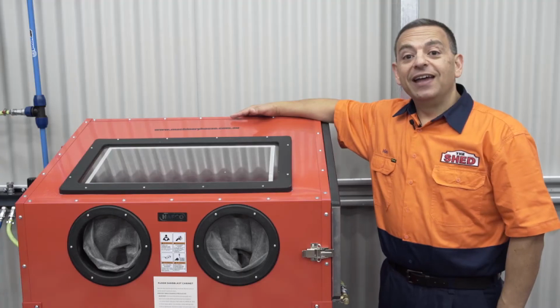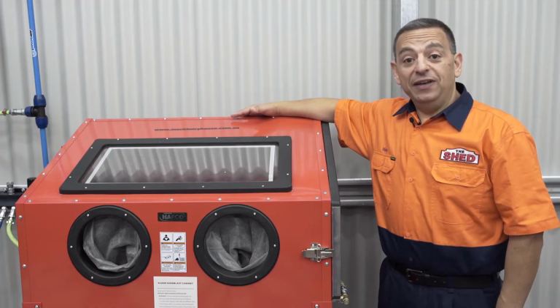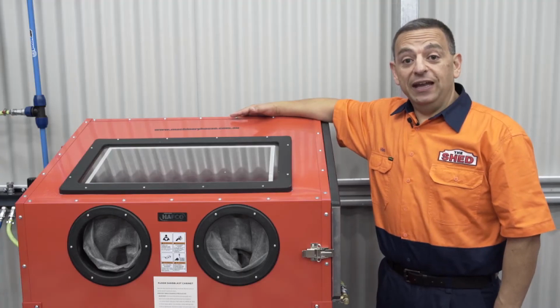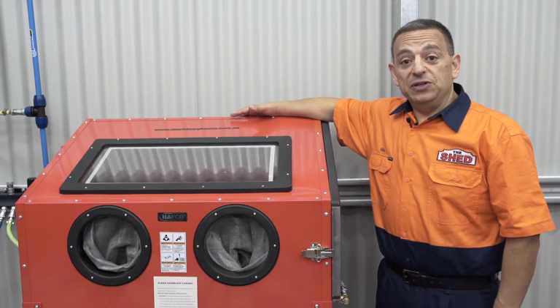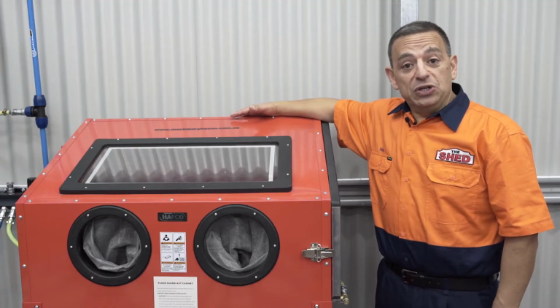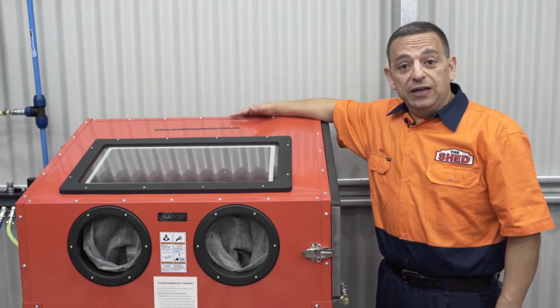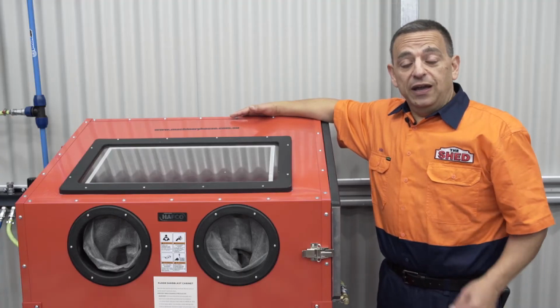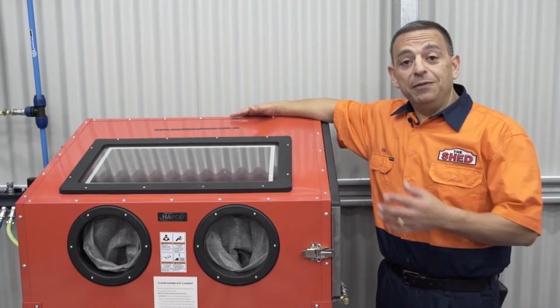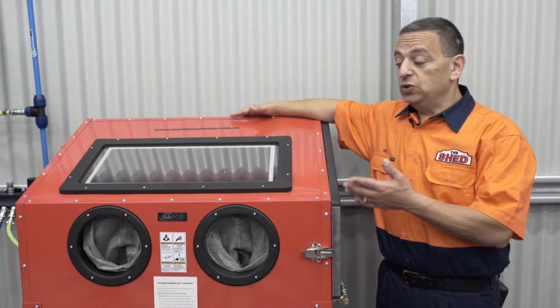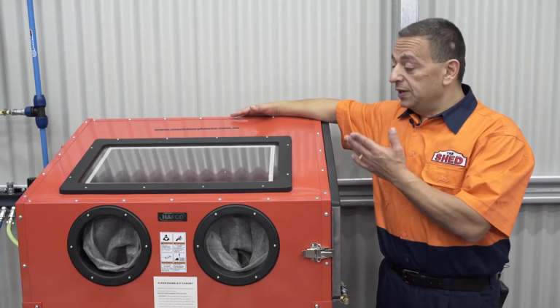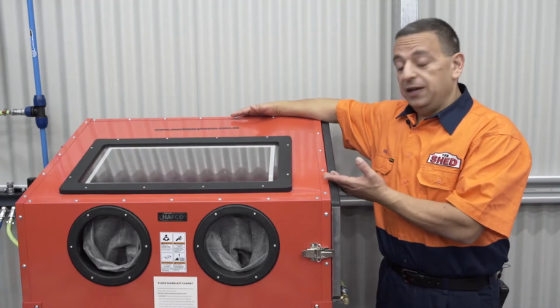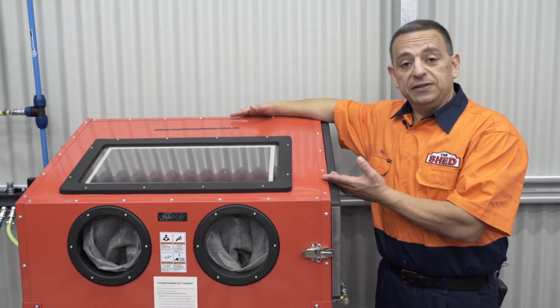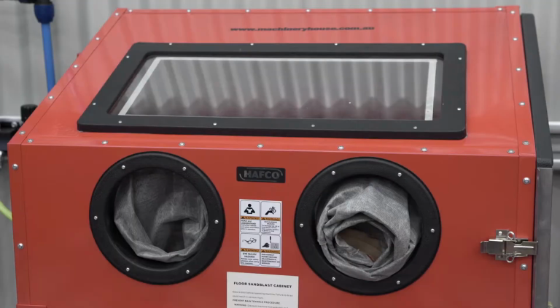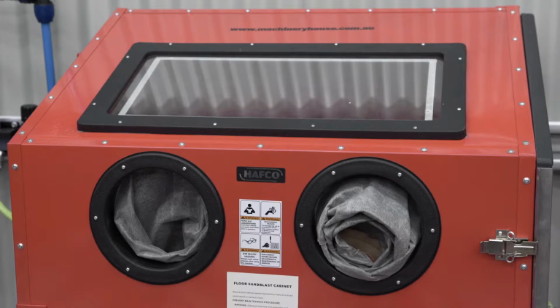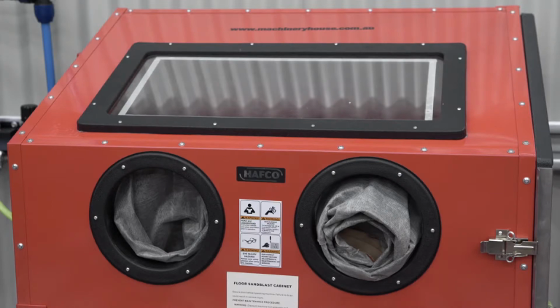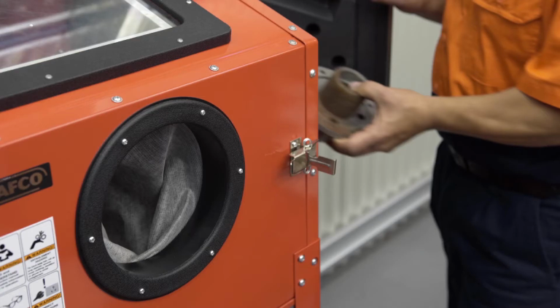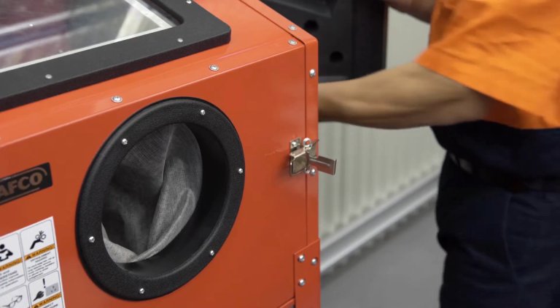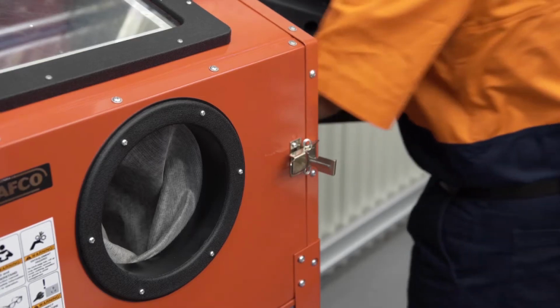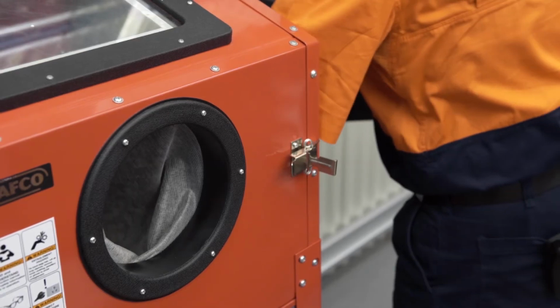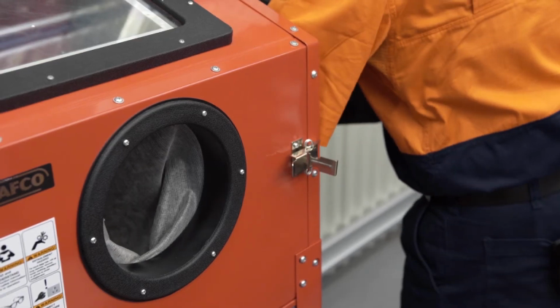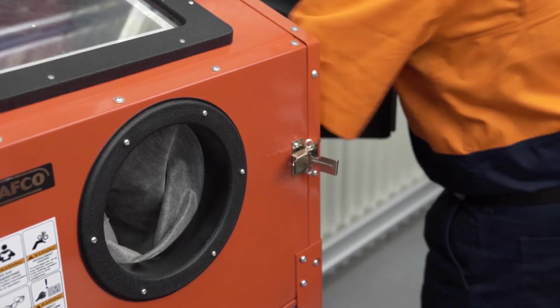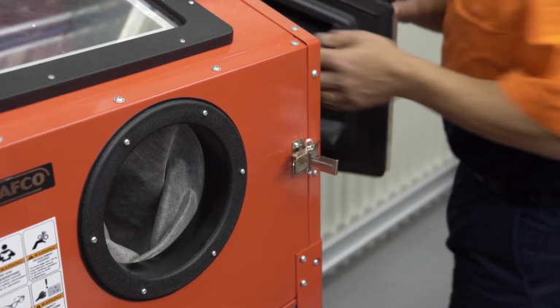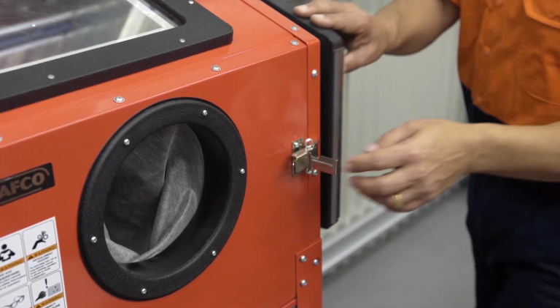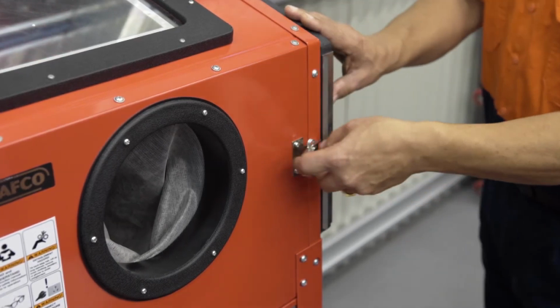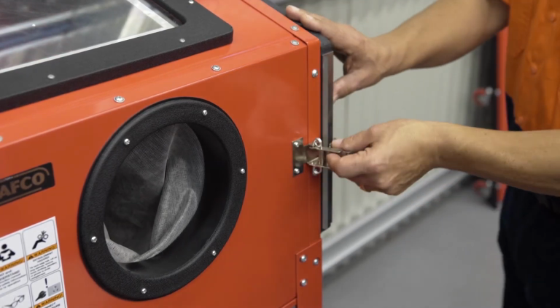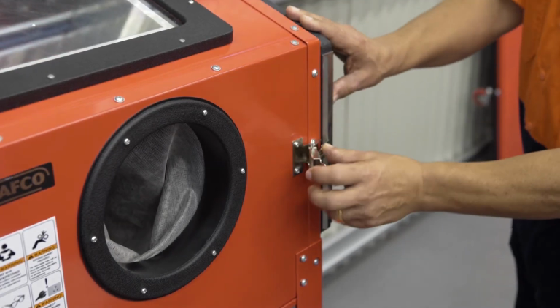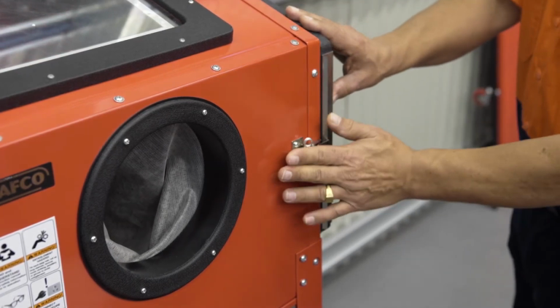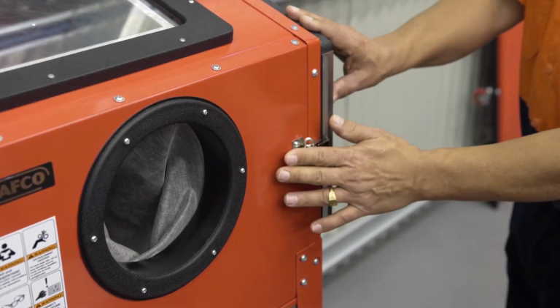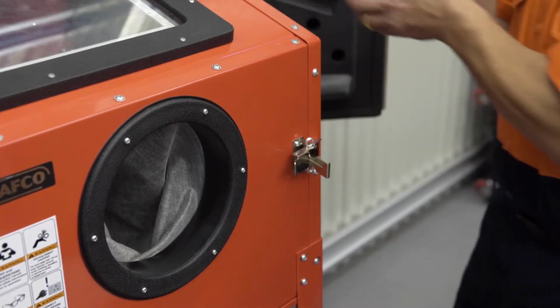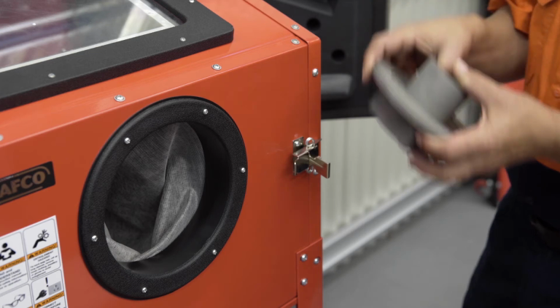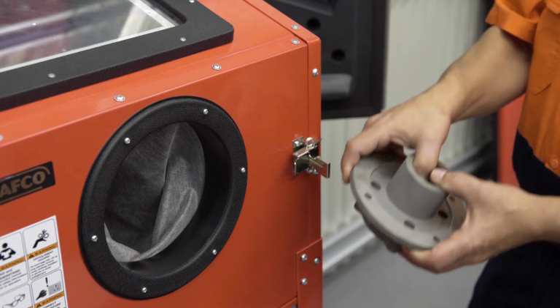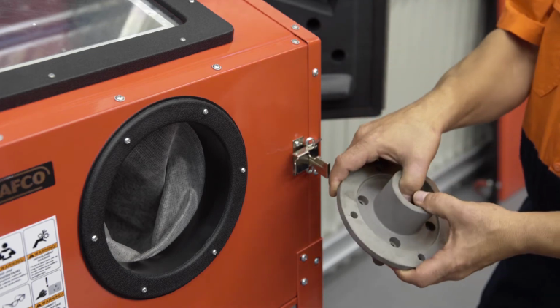Having an air compressor in your shed enables you to run a sandblast cabinet just like this. It's a fantastic tool to have in your shed. It will clean your metal and prepare it for painting.